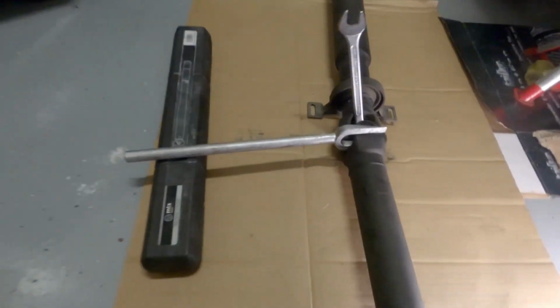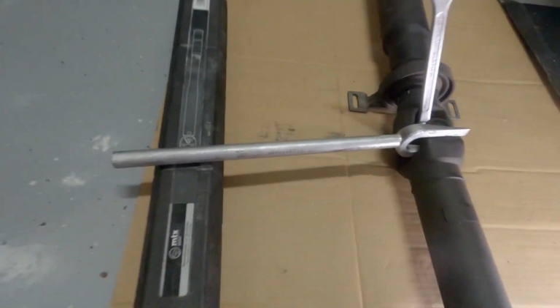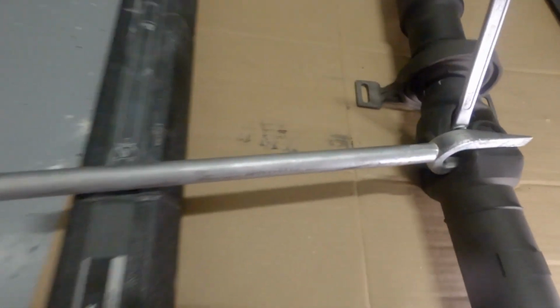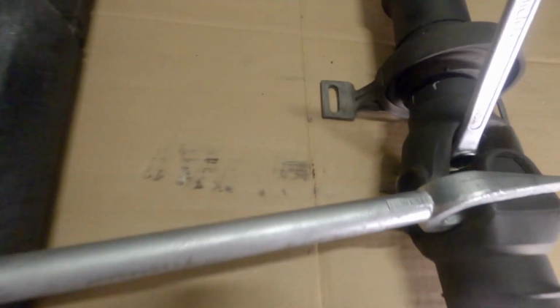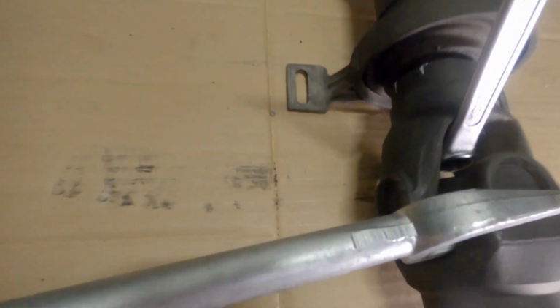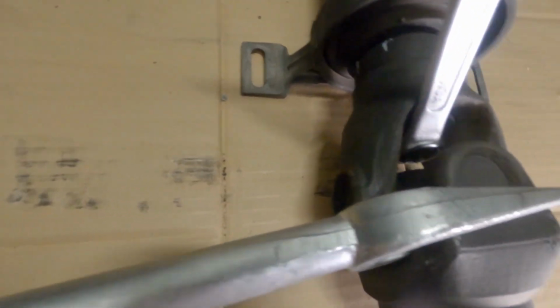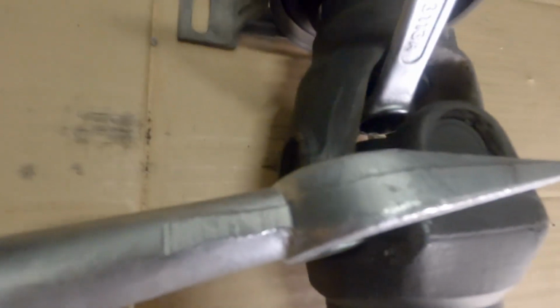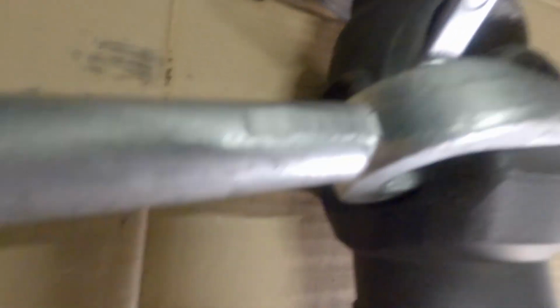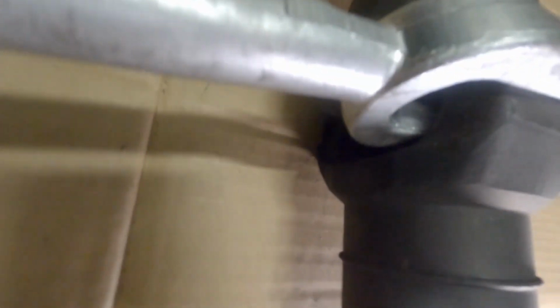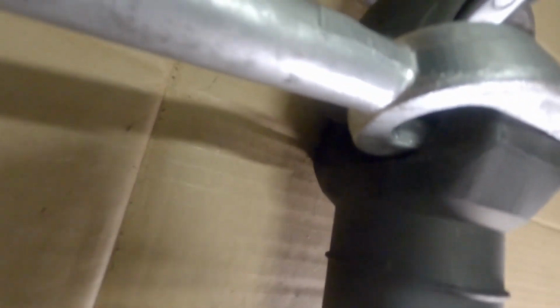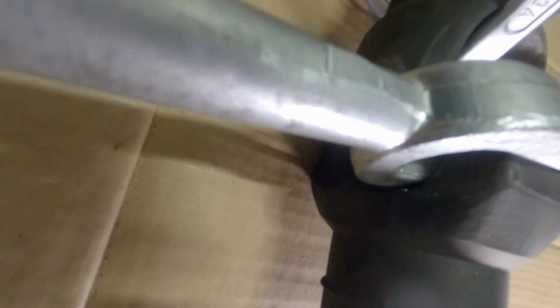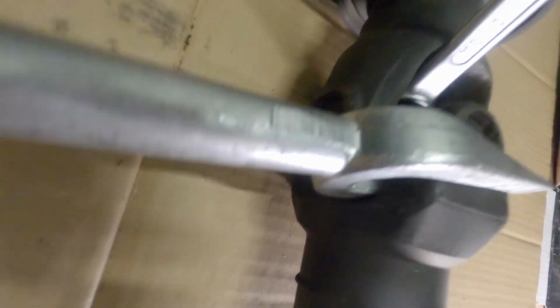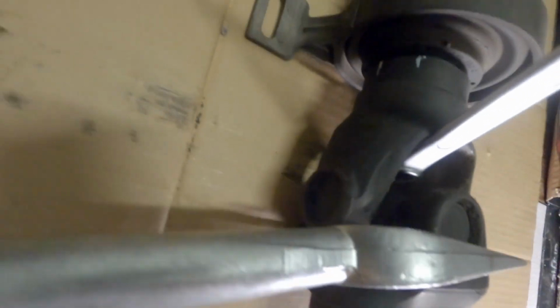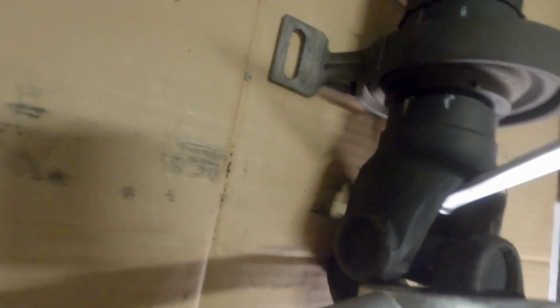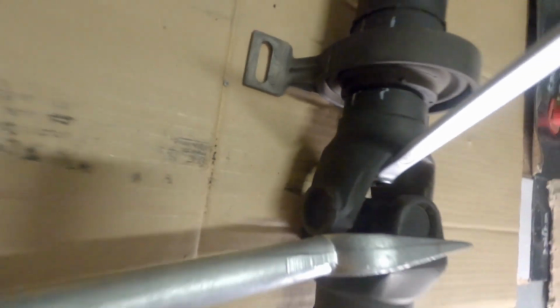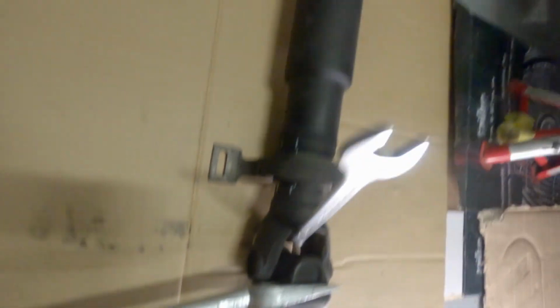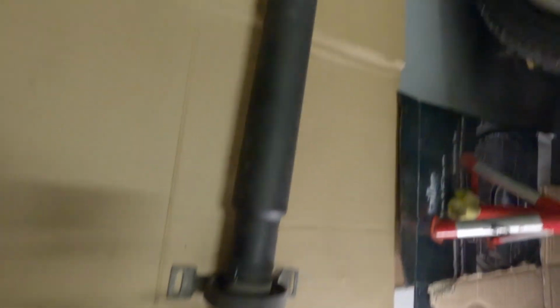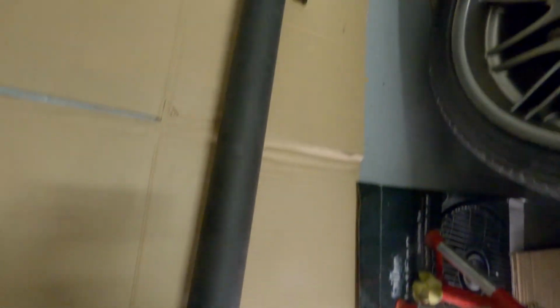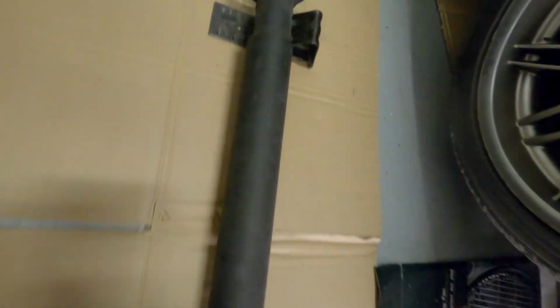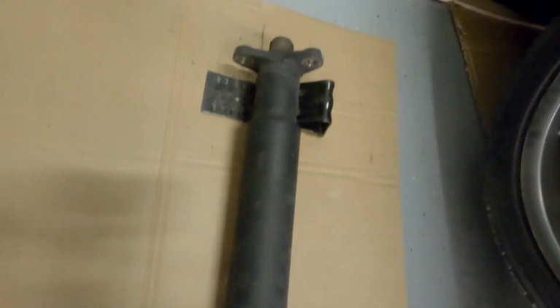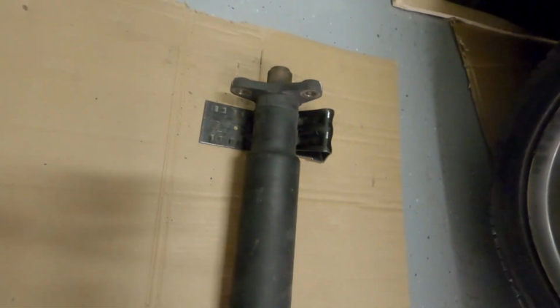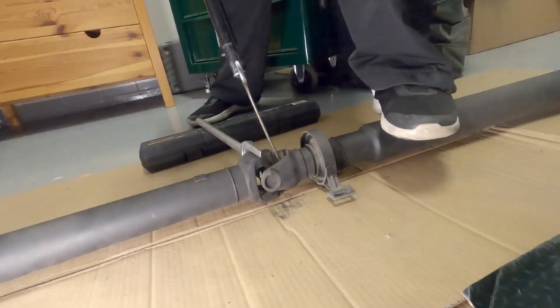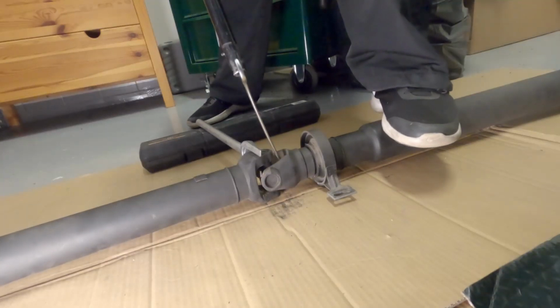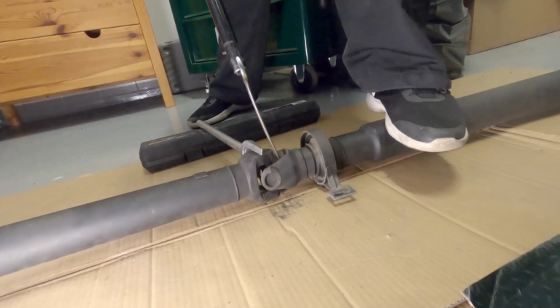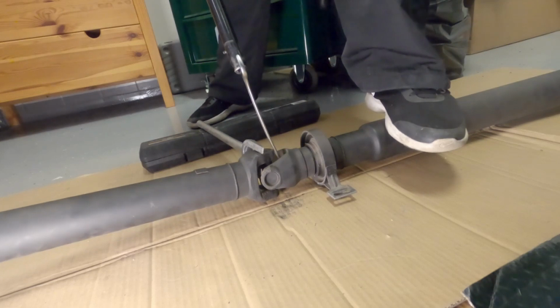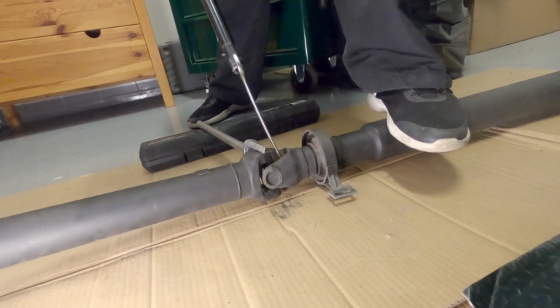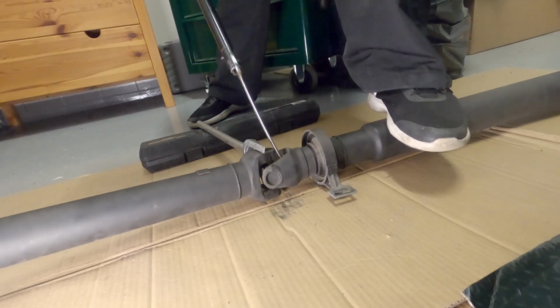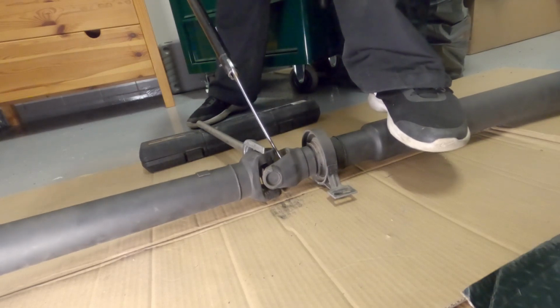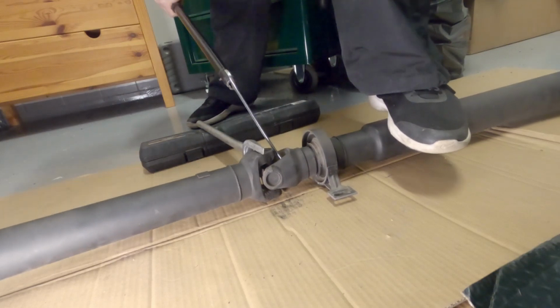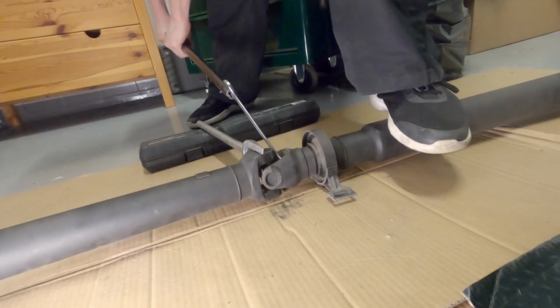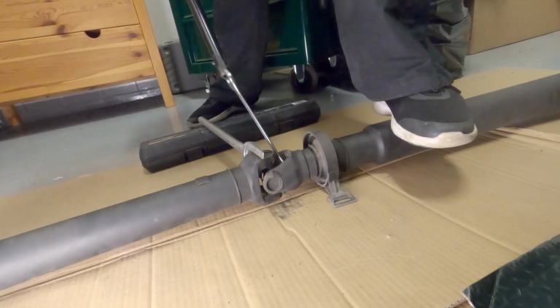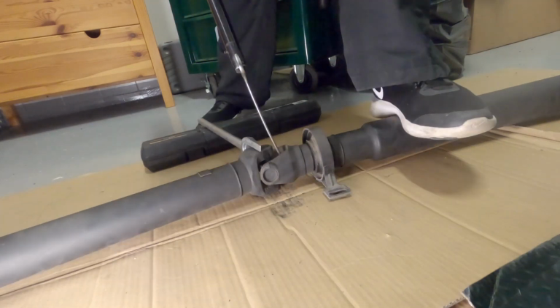Now this is something you definitely want to do while the driveshaft is still in the car. But I wasn't paying enough attention, so I came up with this contraption to keep the driveshaft from spinning and twisting. And it worked out pretty good.